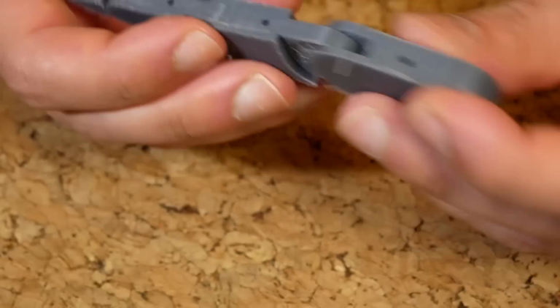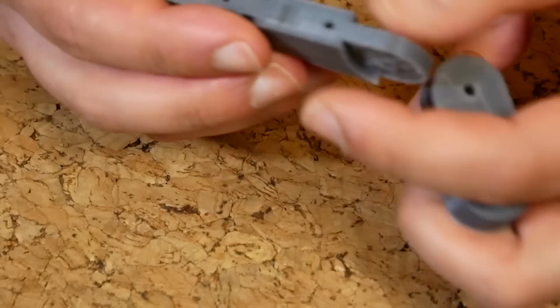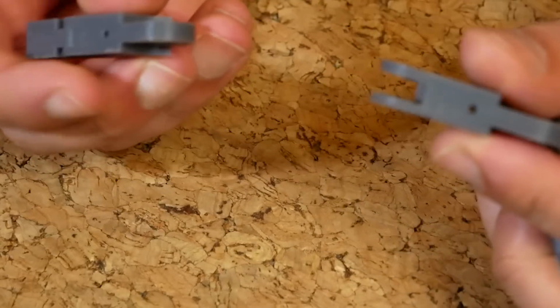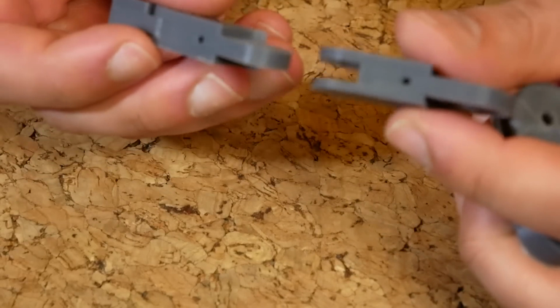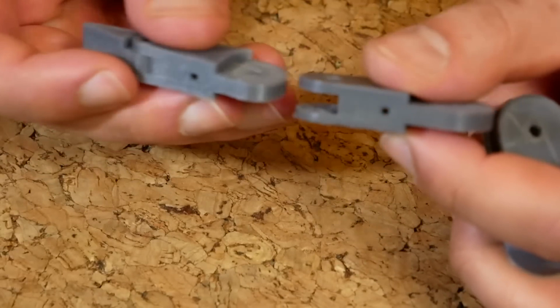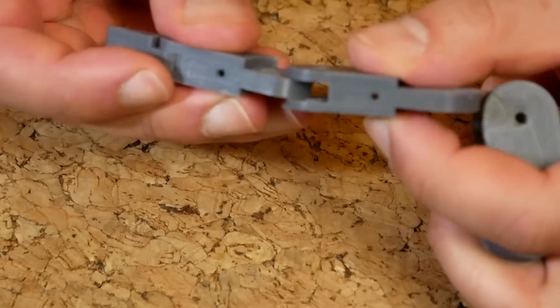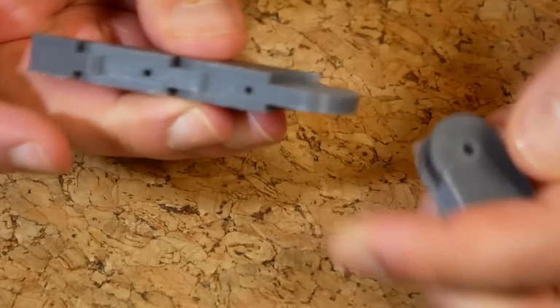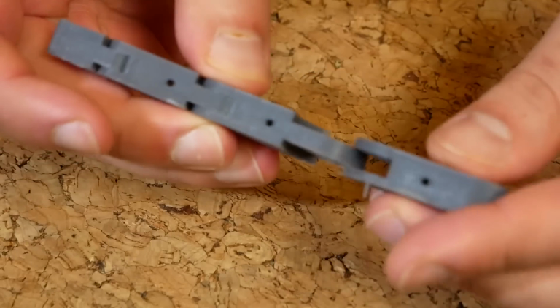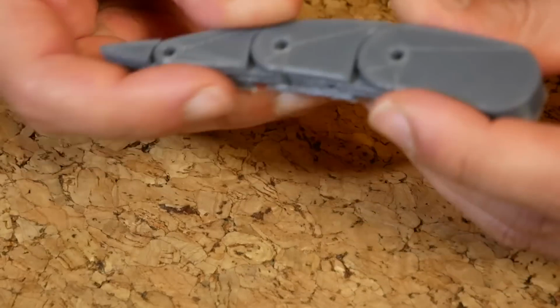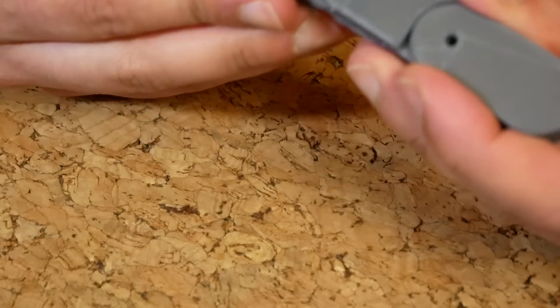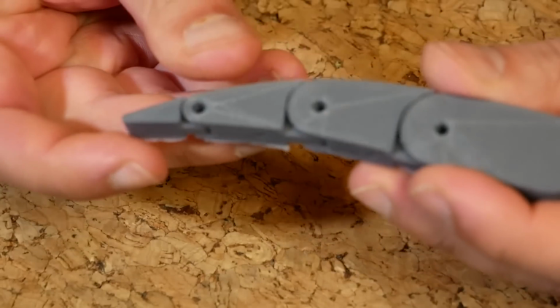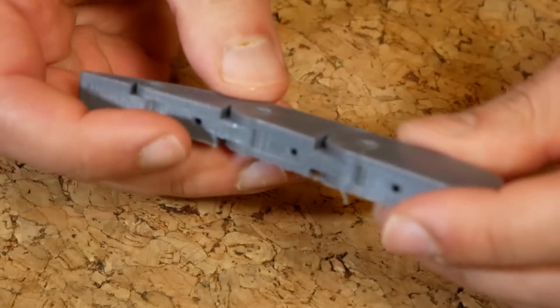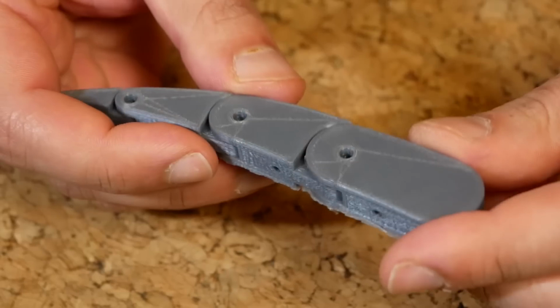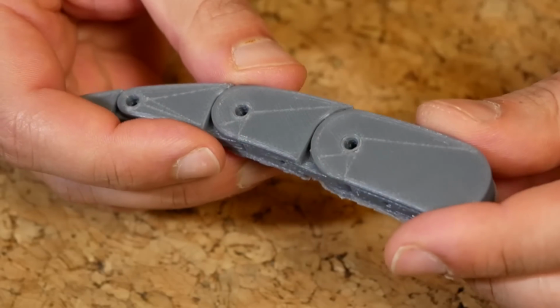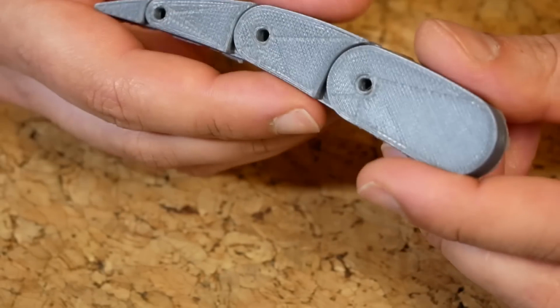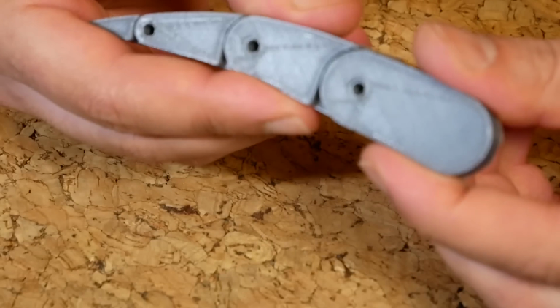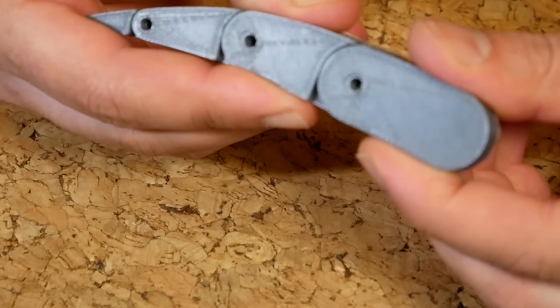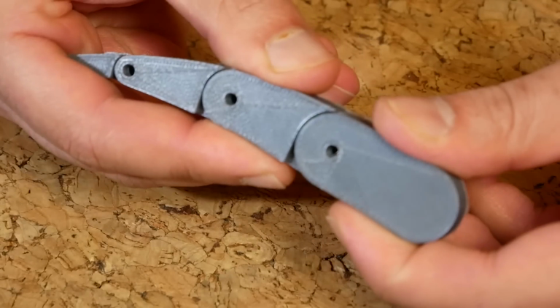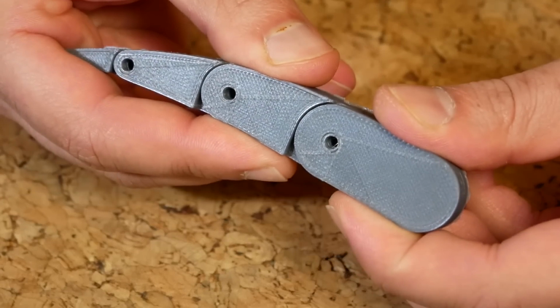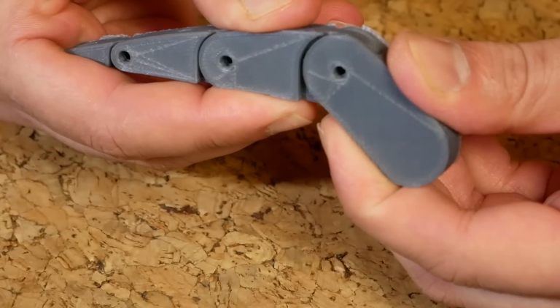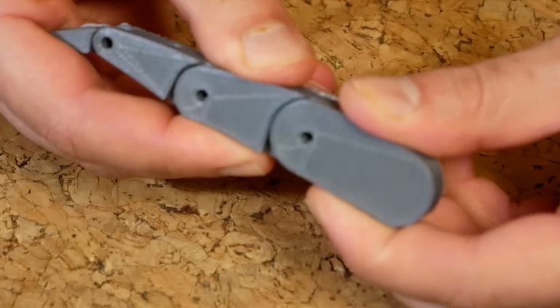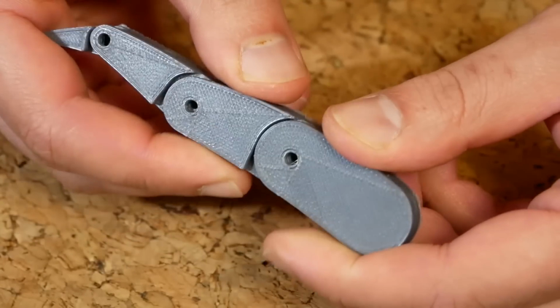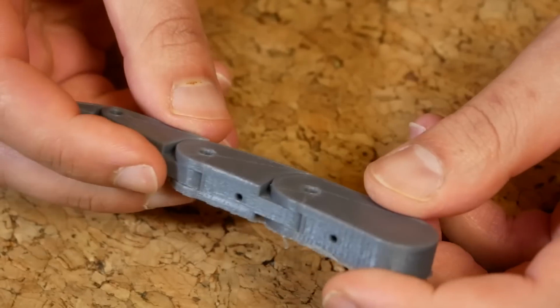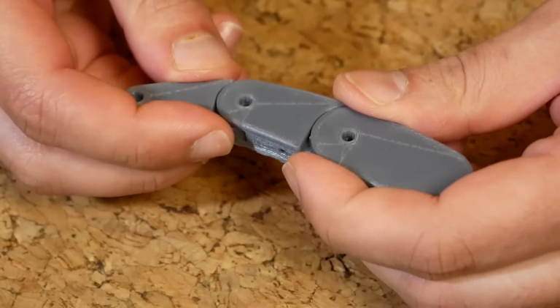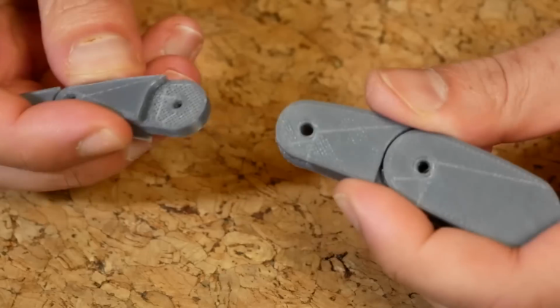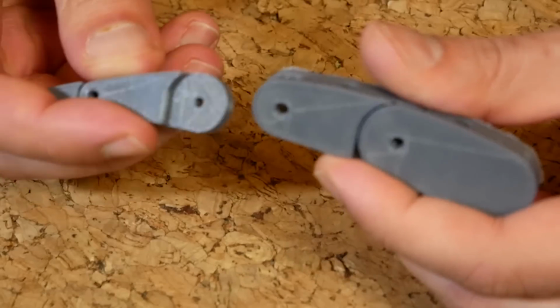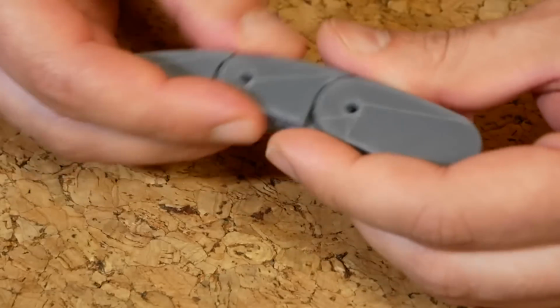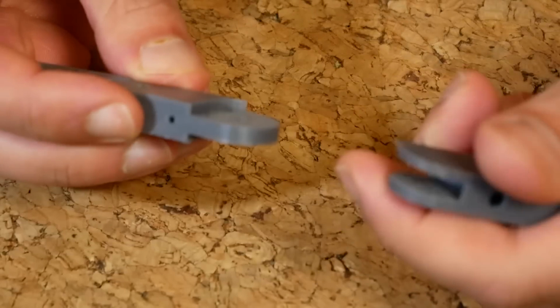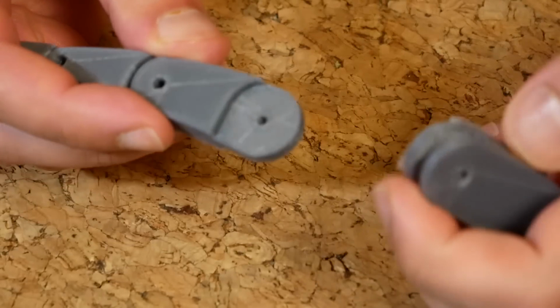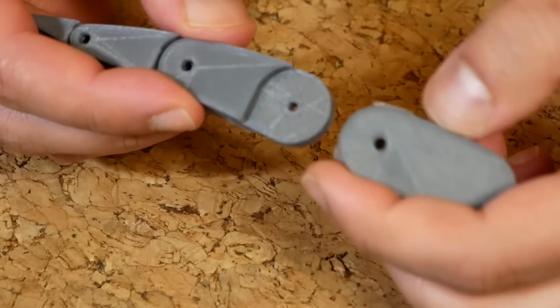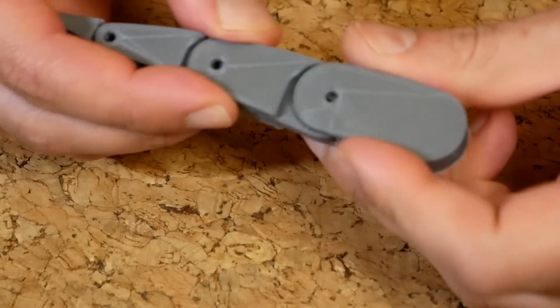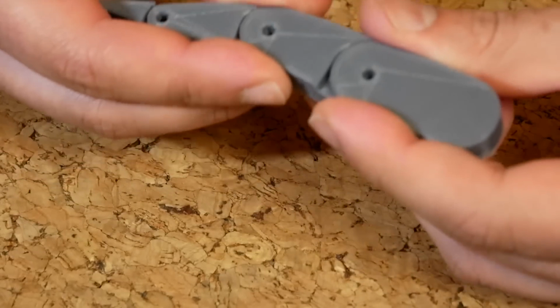These weren't printed separately — they were printed as one big chunk, so after taking them off the printer I had to kind of break them apart like that. It's quite interesting how you can still separate them afterwards.